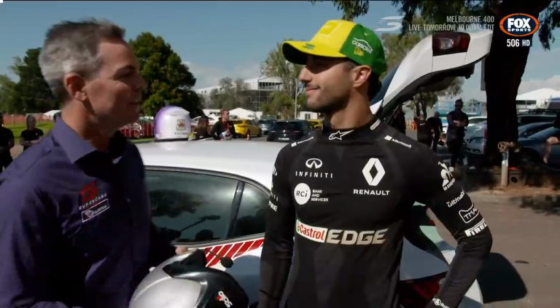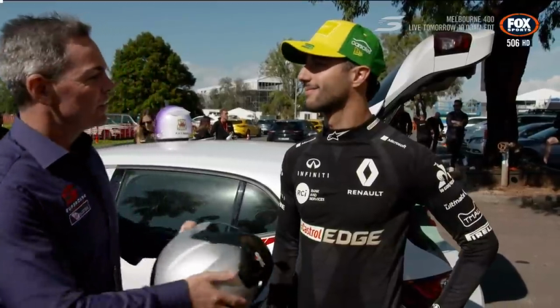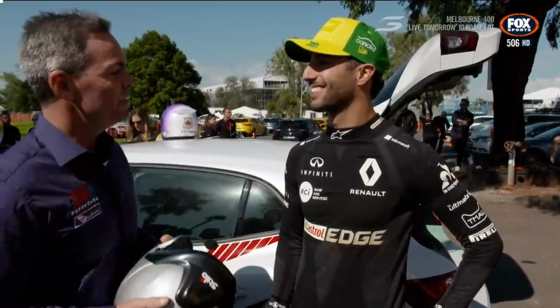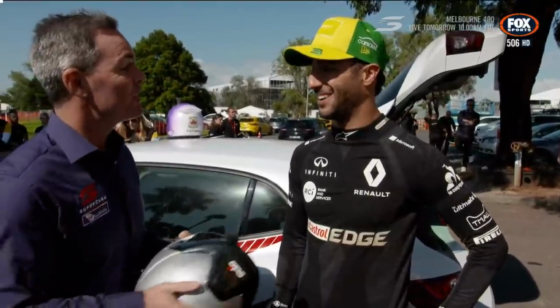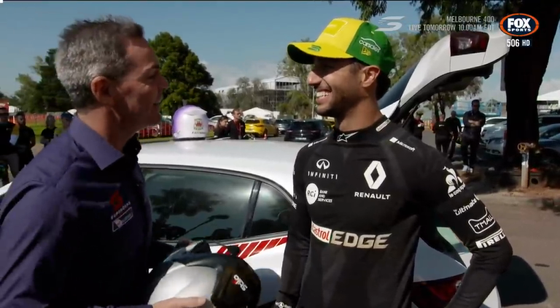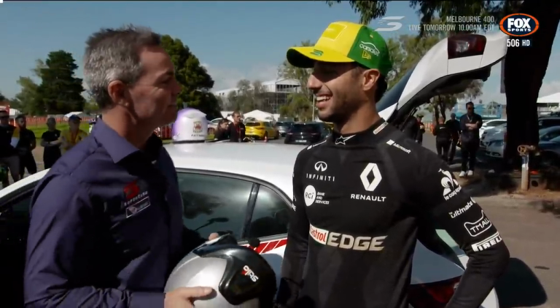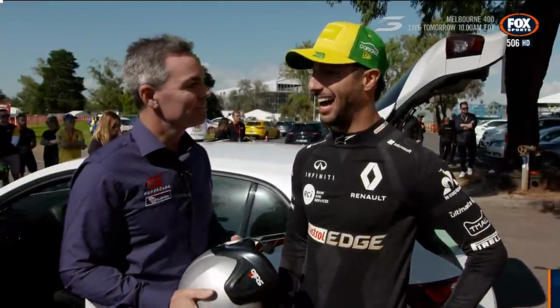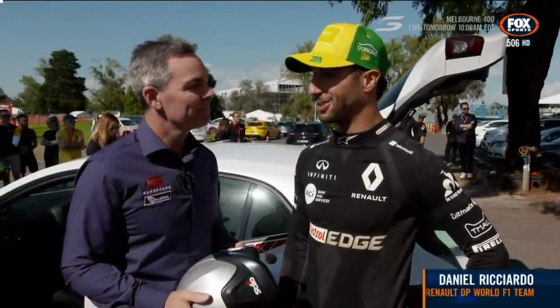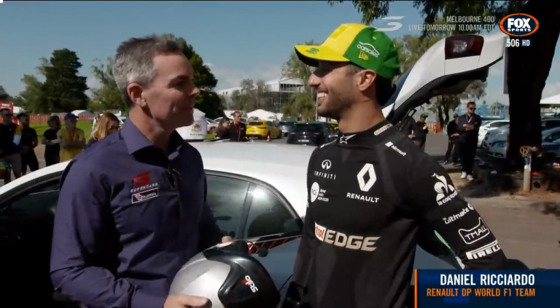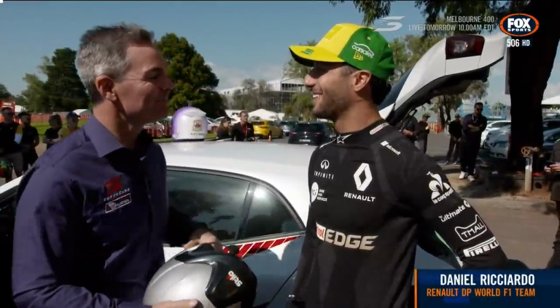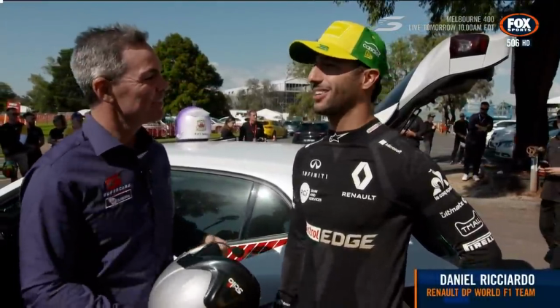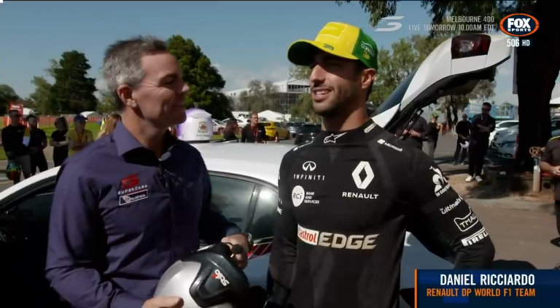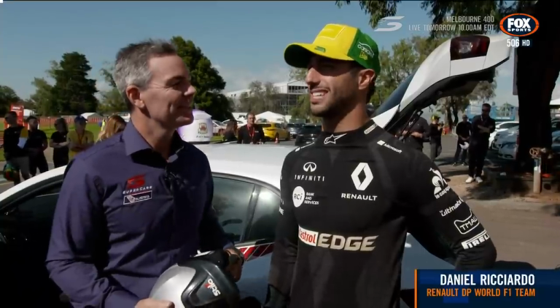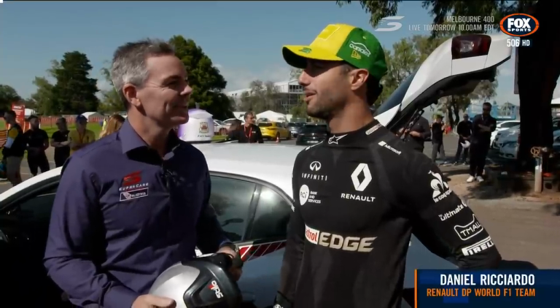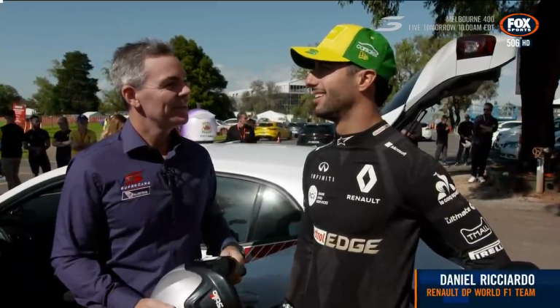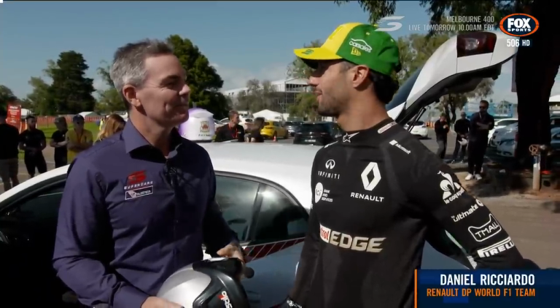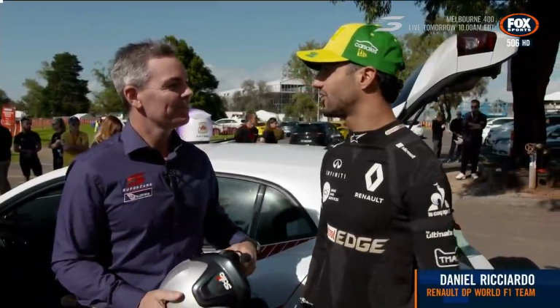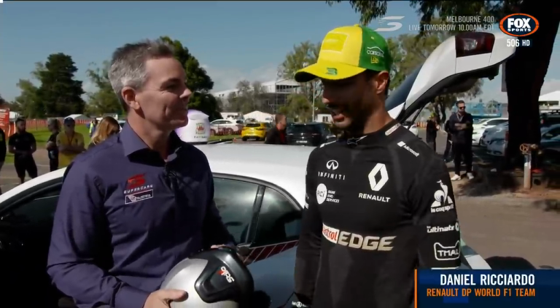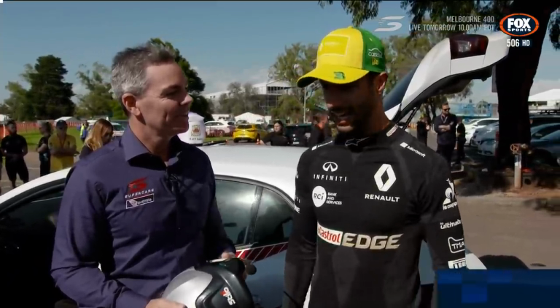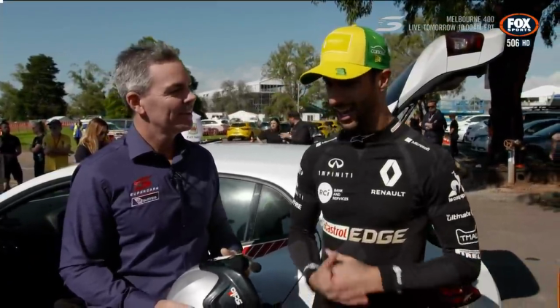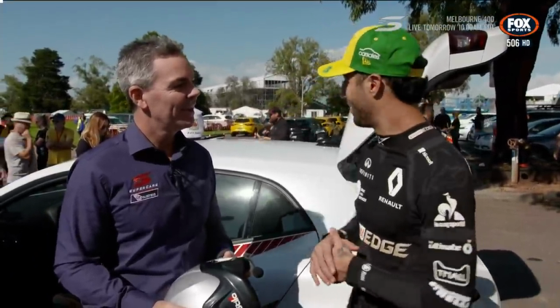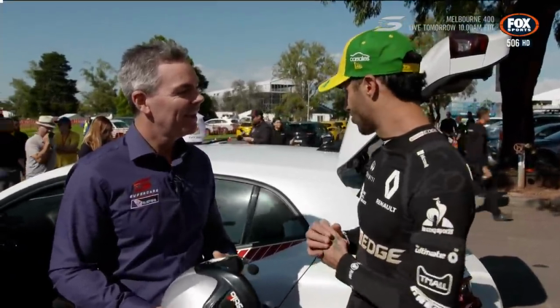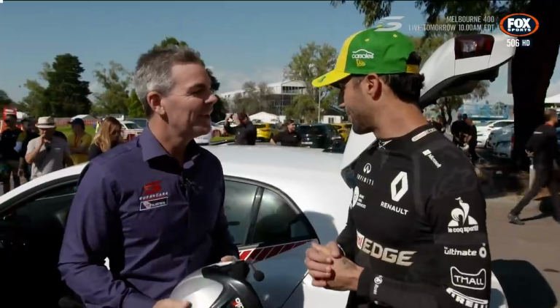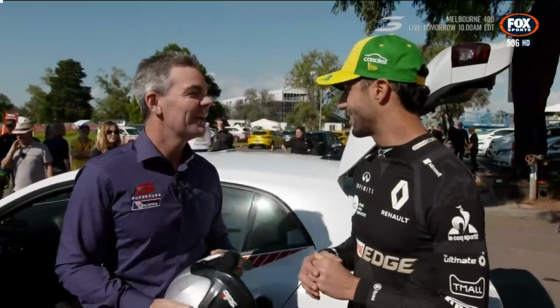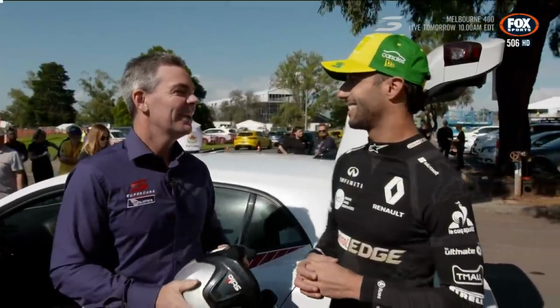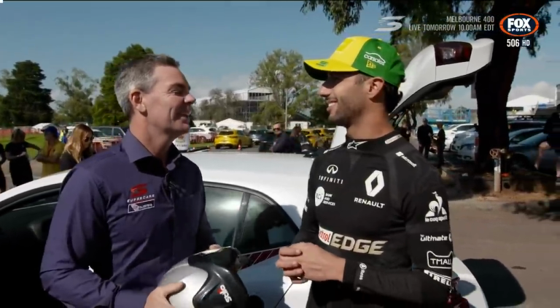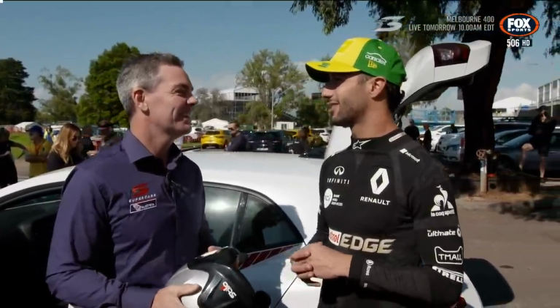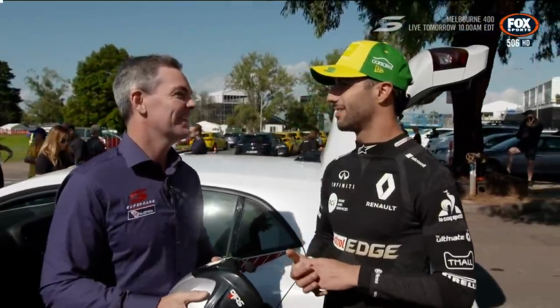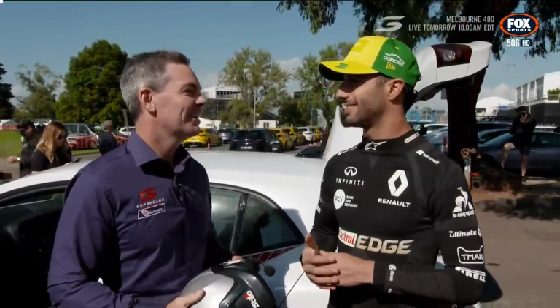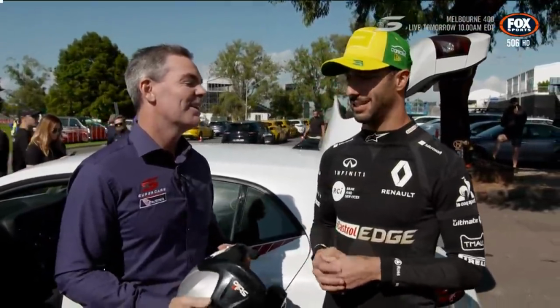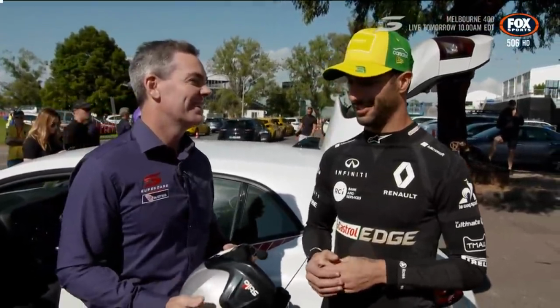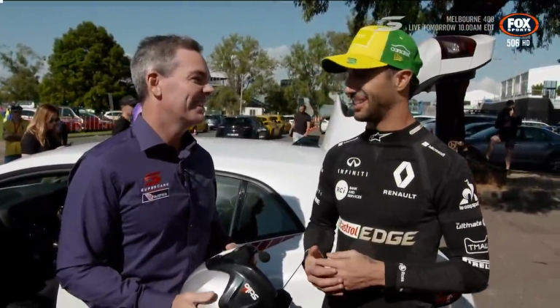Good to see you. Firstly, how are you? I'm good. I'm pretty good, enjoying the sun at the moment. I feel pretty fresh. I'm not sure I'll be able to get around here better in a tin top than you ever did, but we'll see how we go.